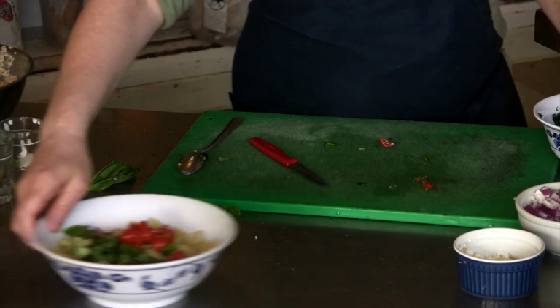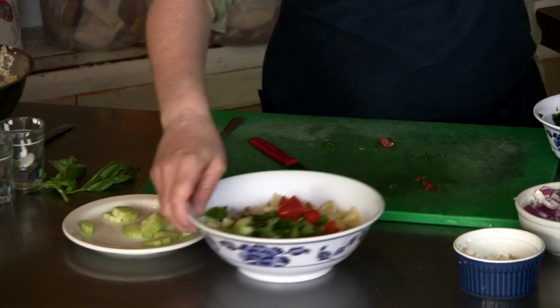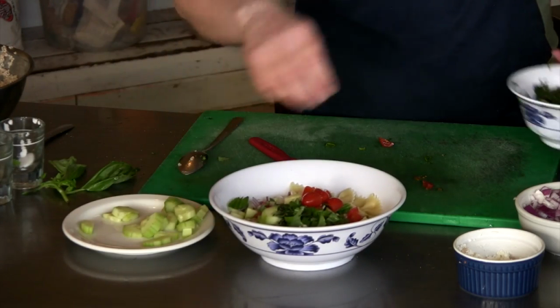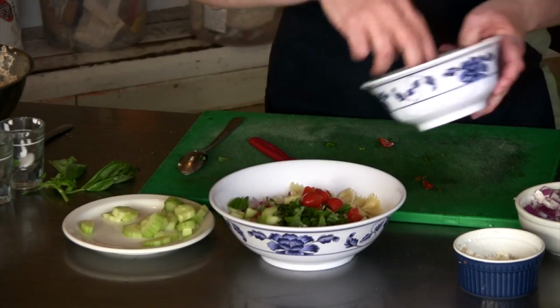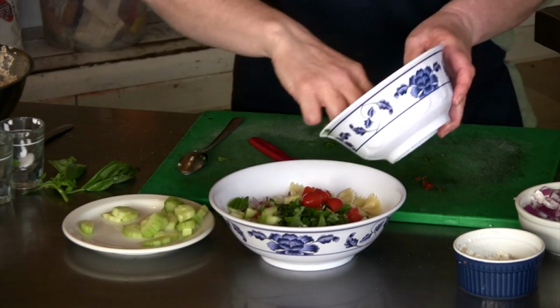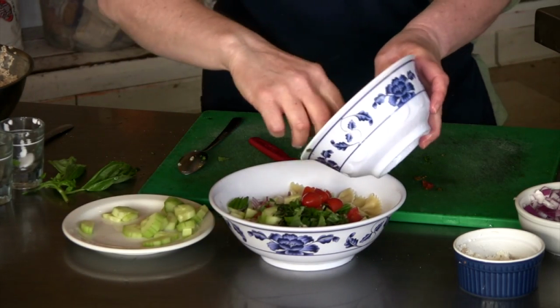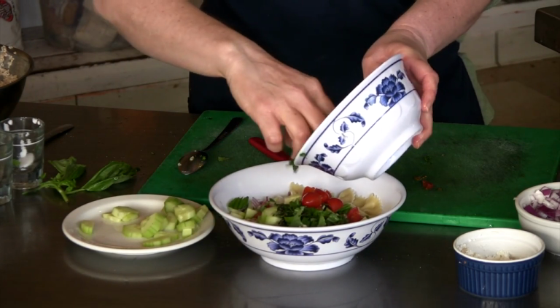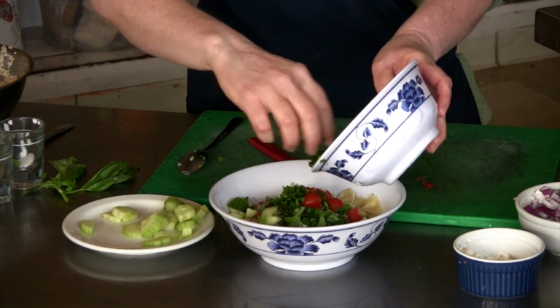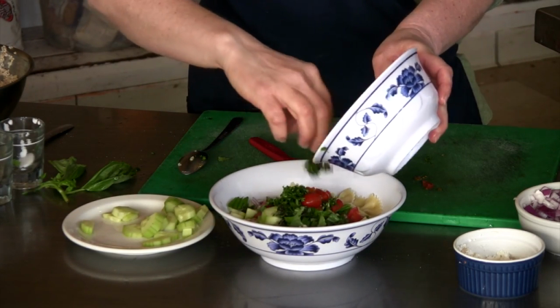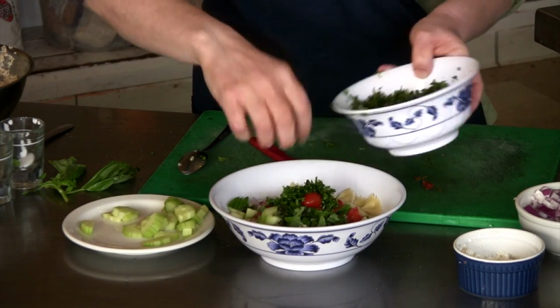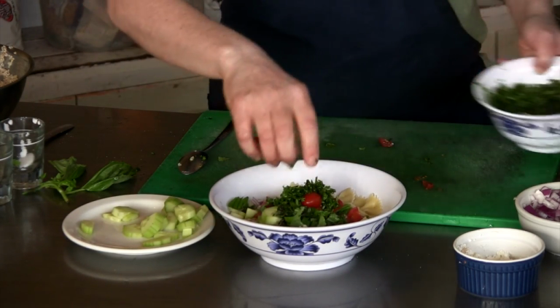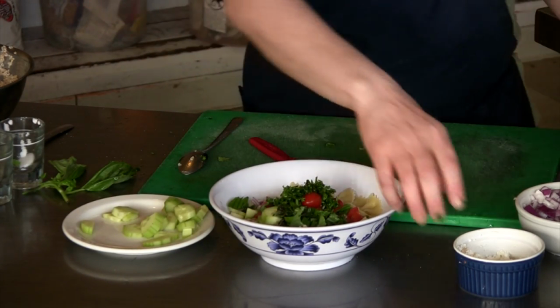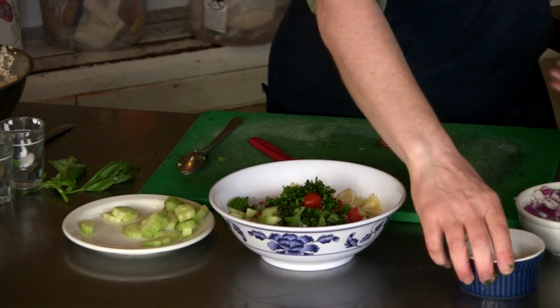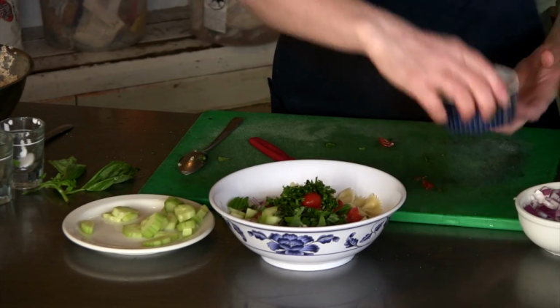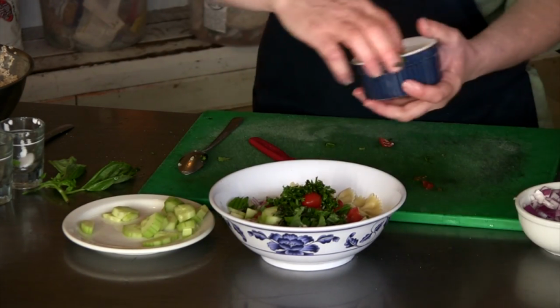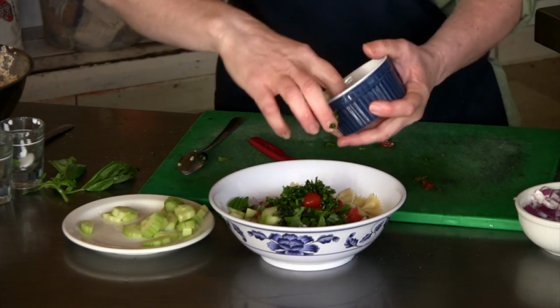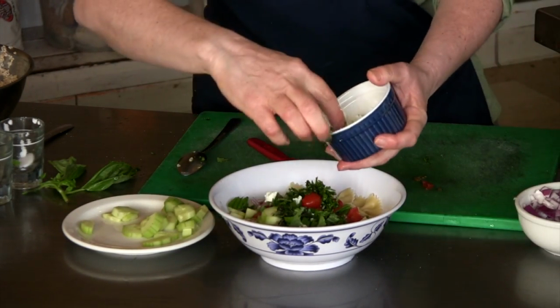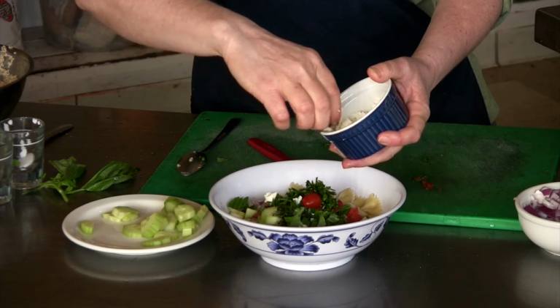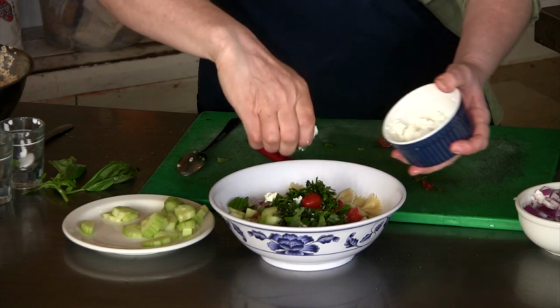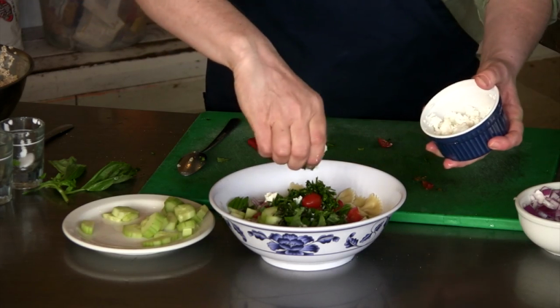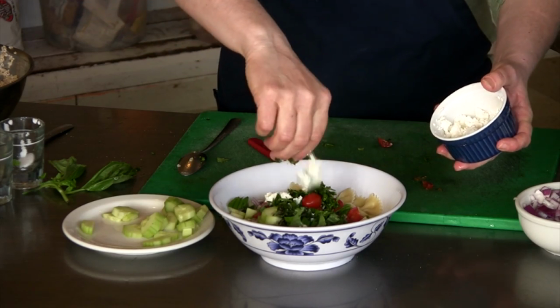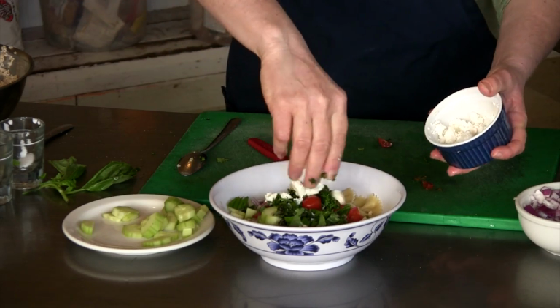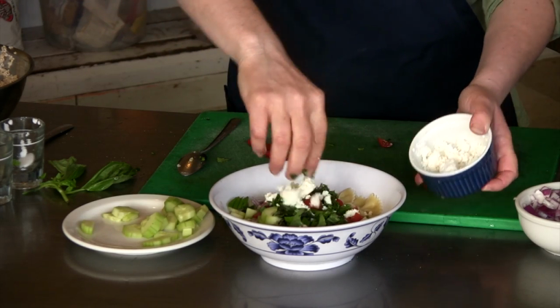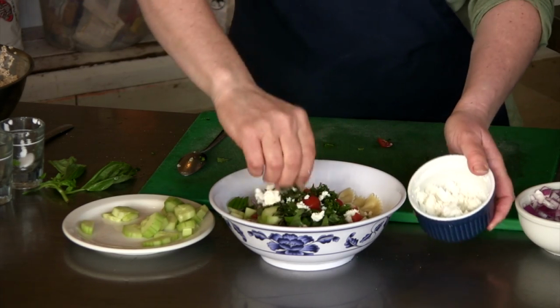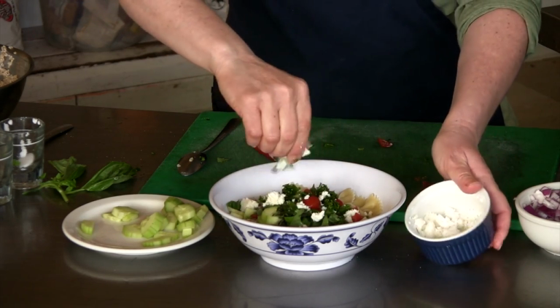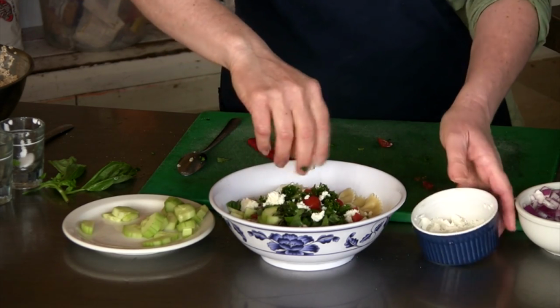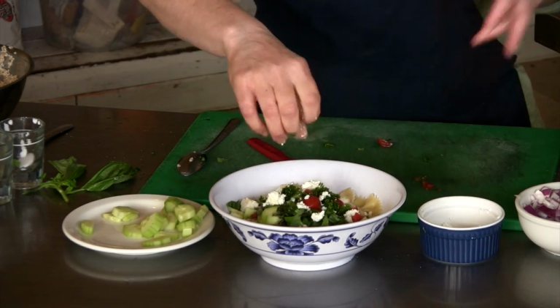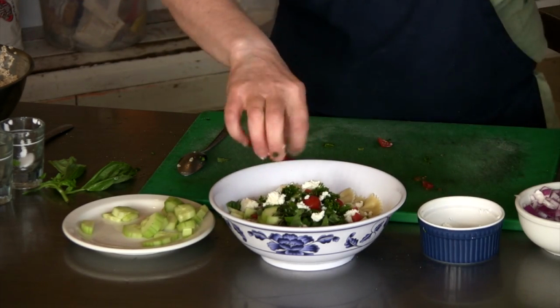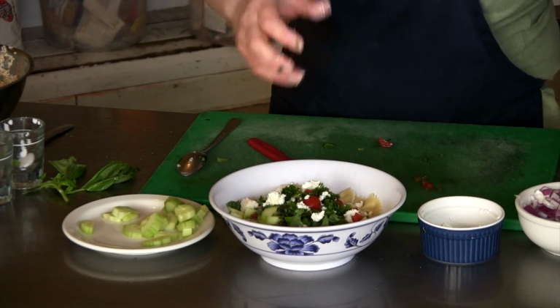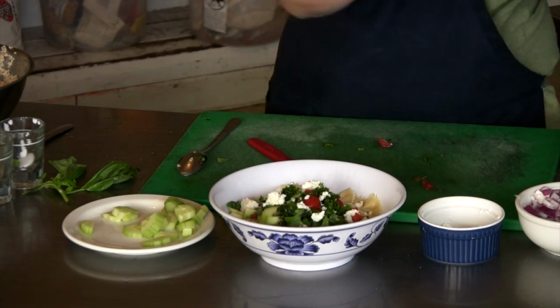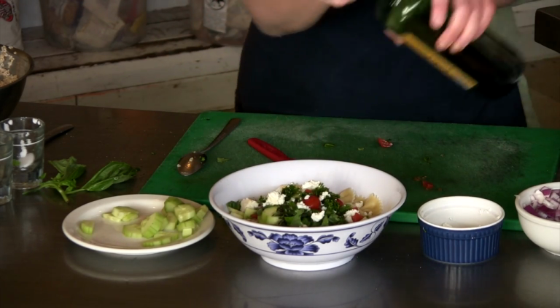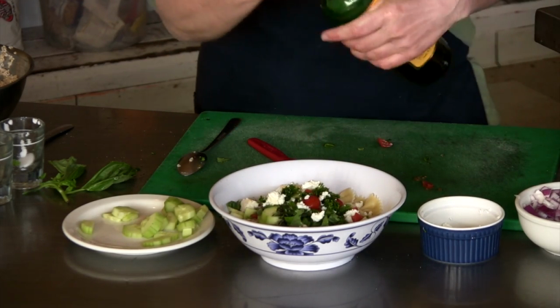I'm also going to add some chopped parsley, some crumbled feta cheese, and balsamic vinegar.